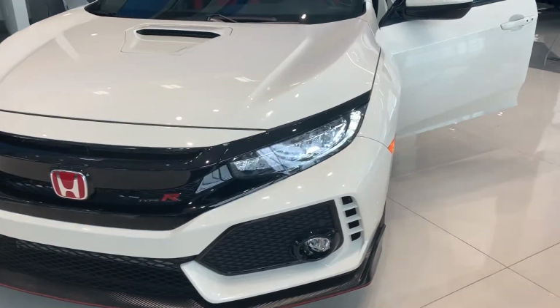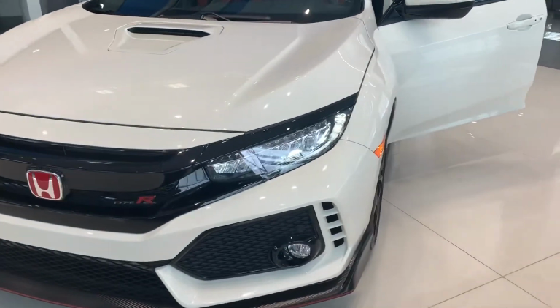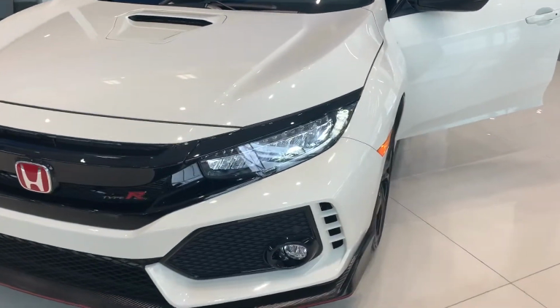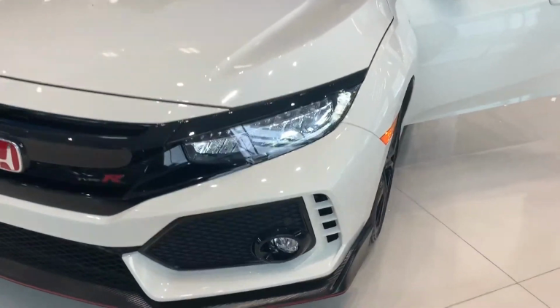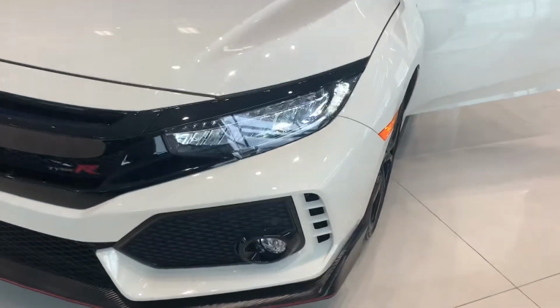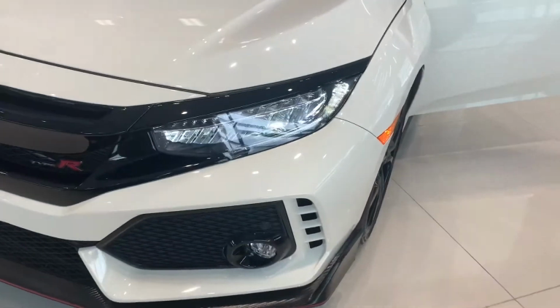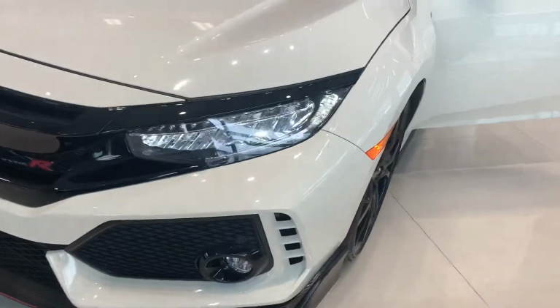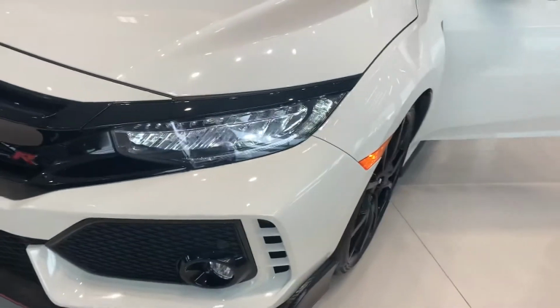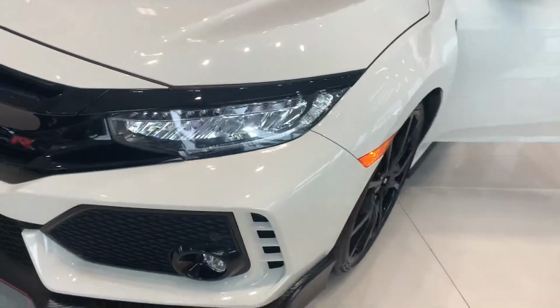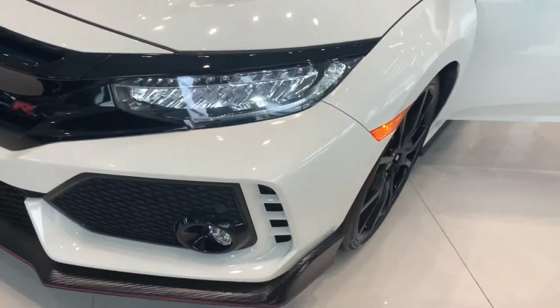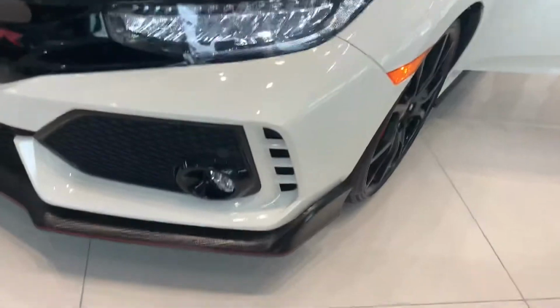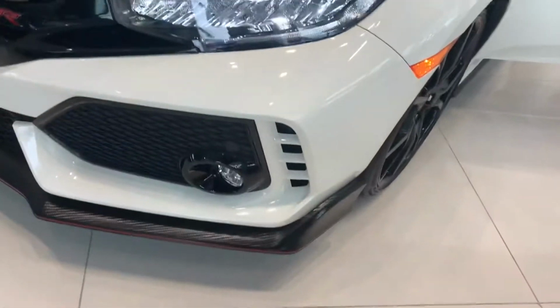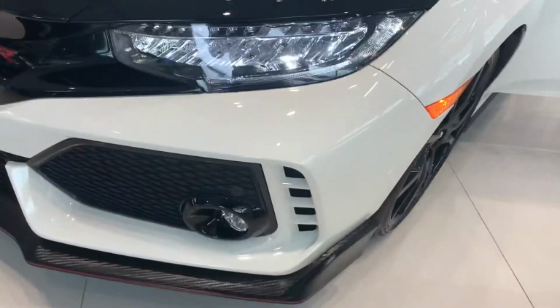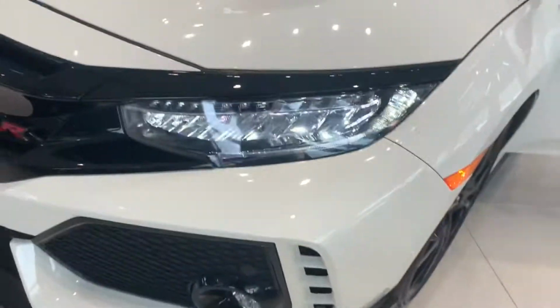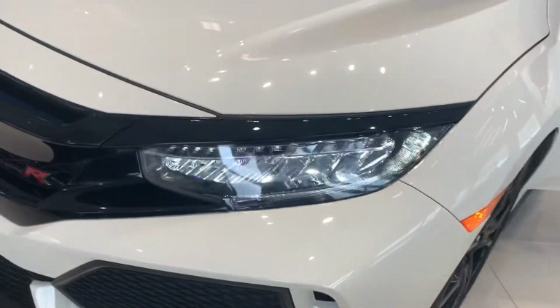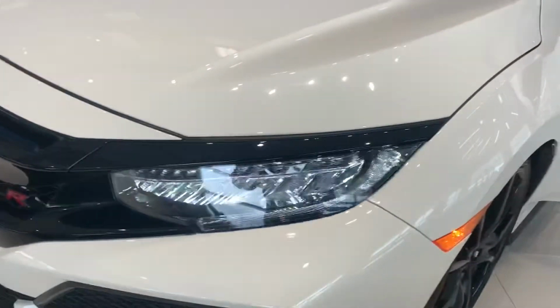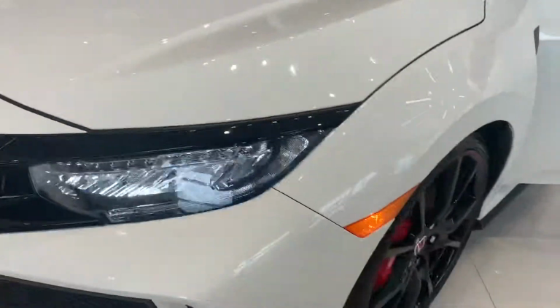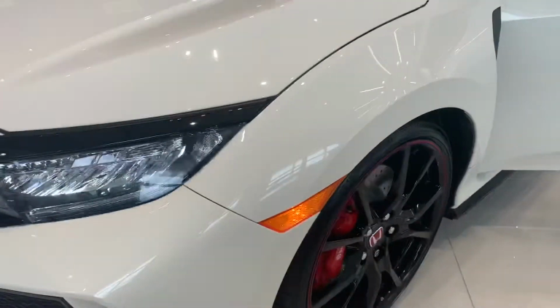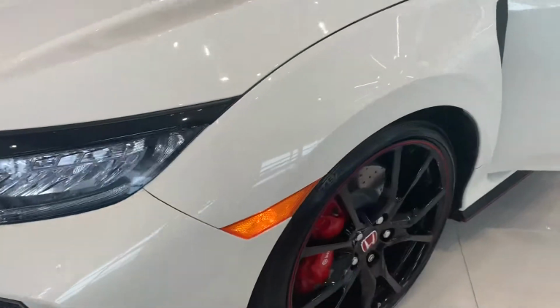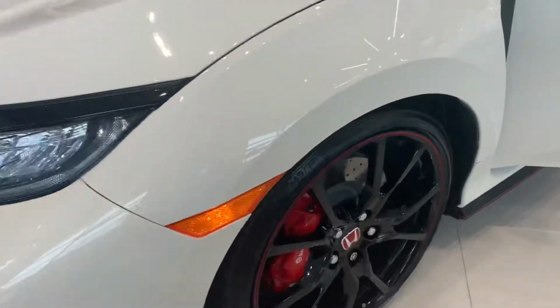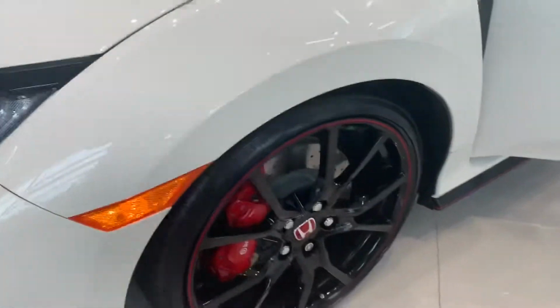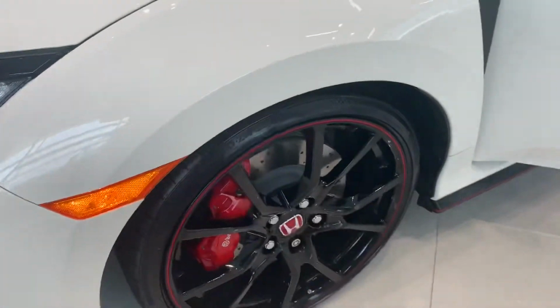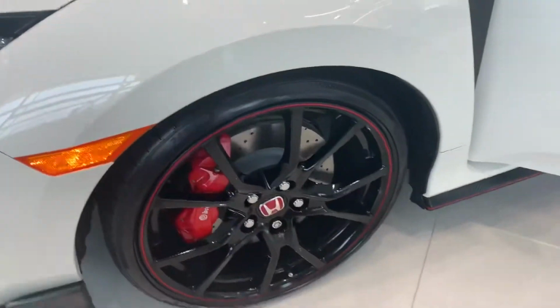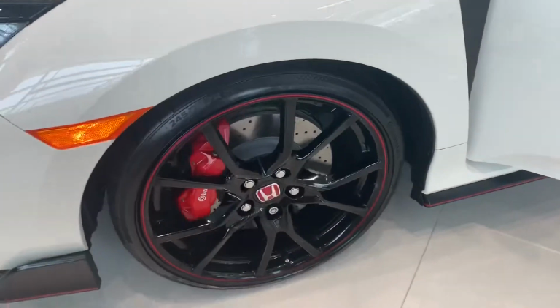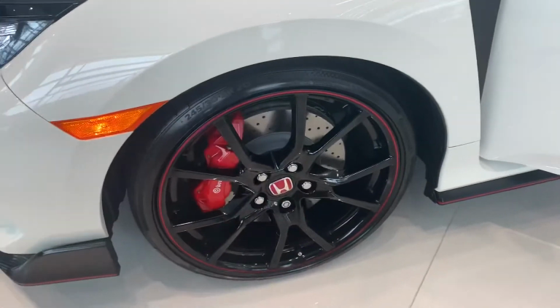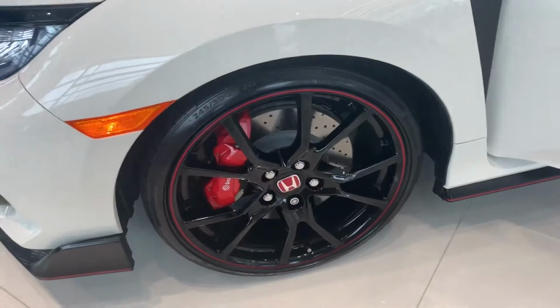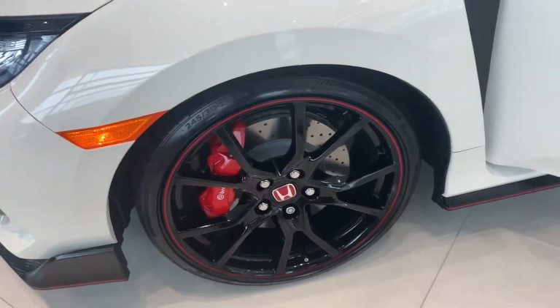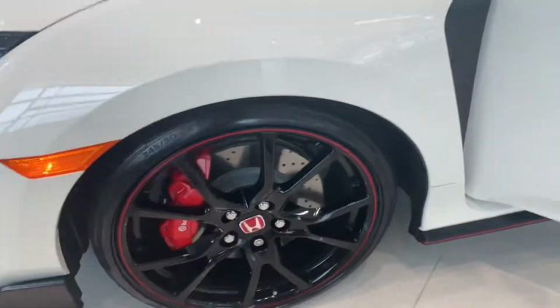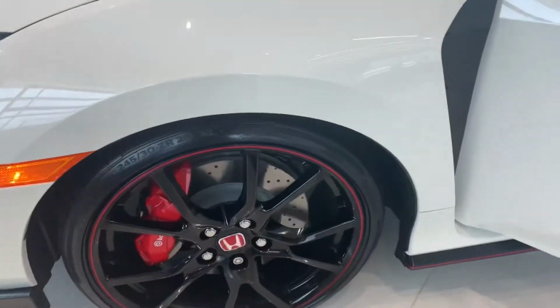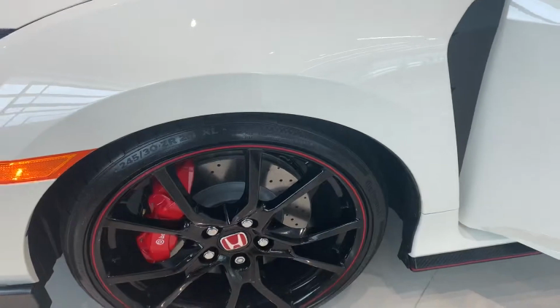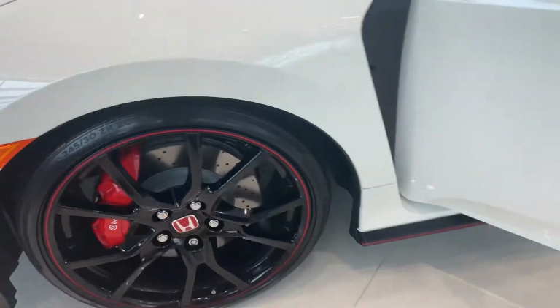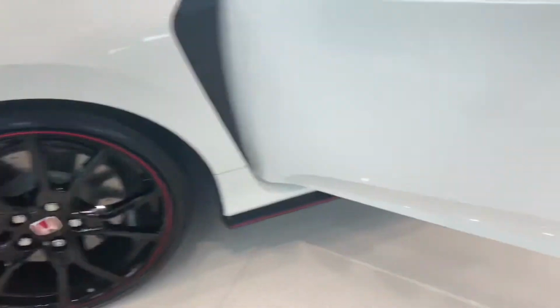You can see the LED daytime running lights with the LED headlights, as well as the fog lights, front sensors, and upgraded Brembo brakes with the nice wheels and tires.